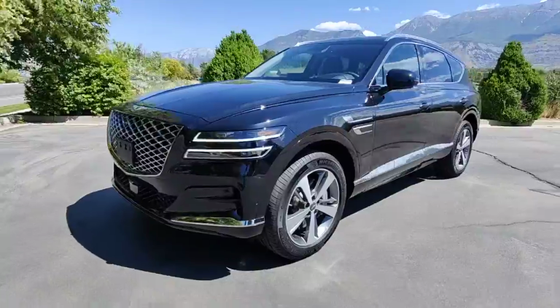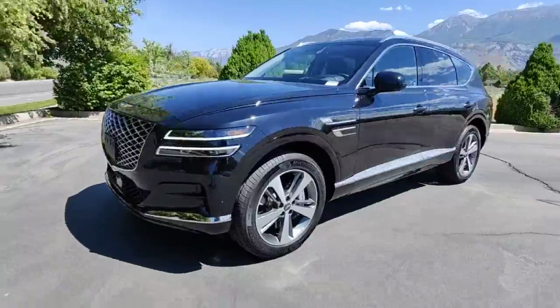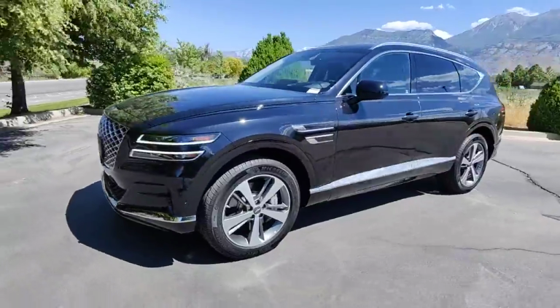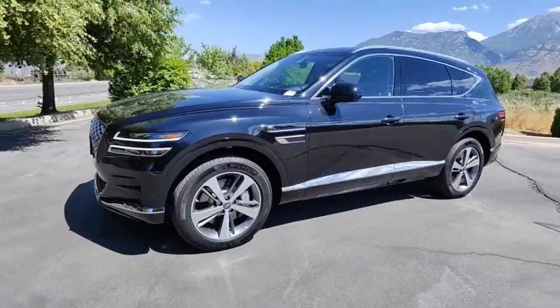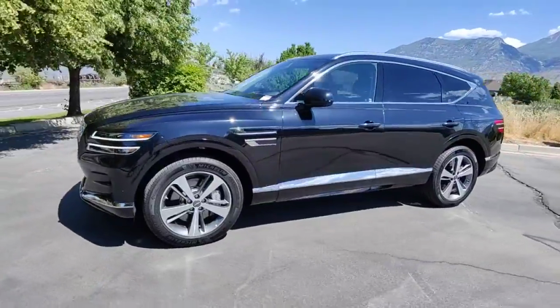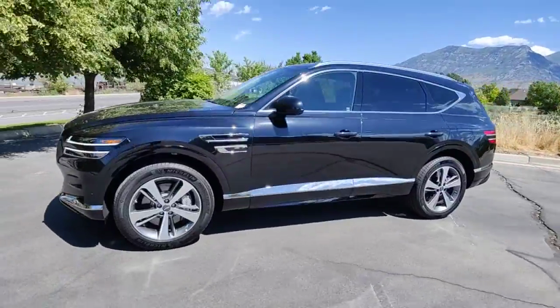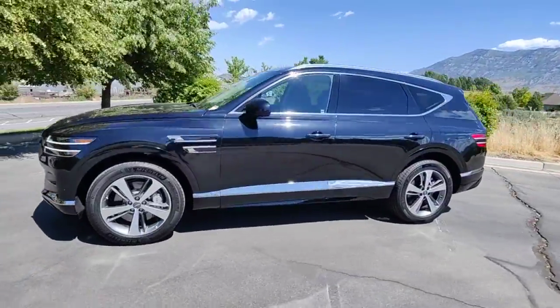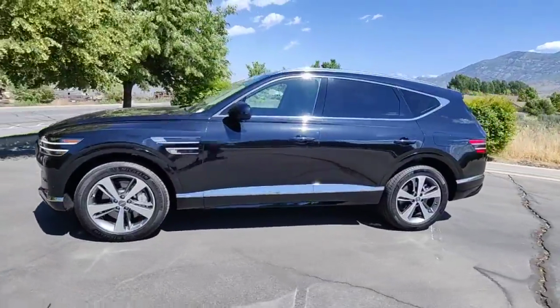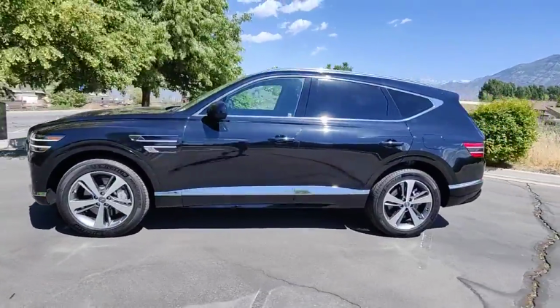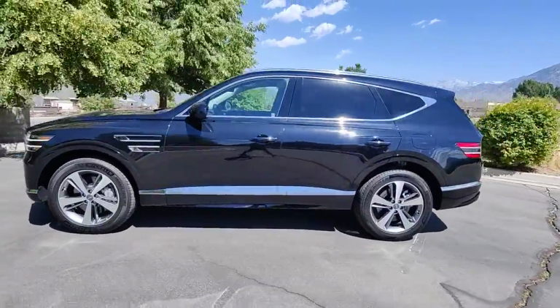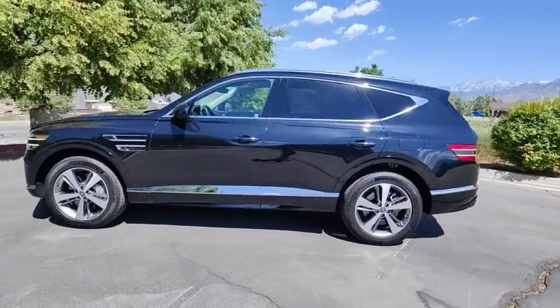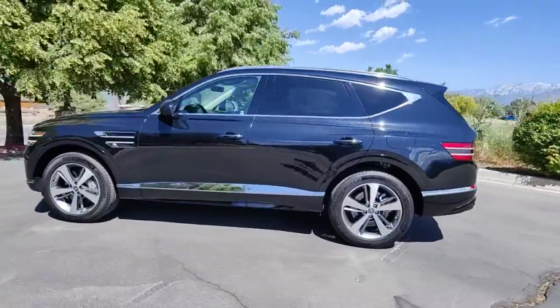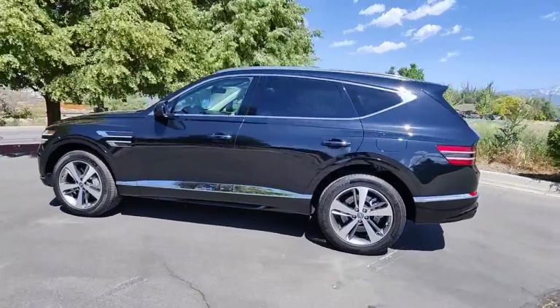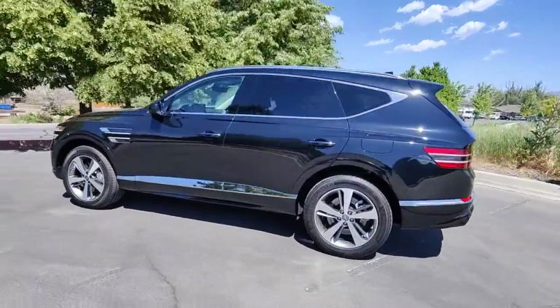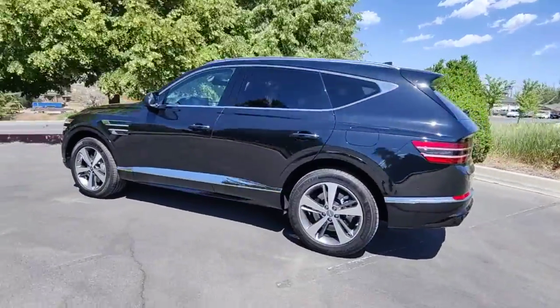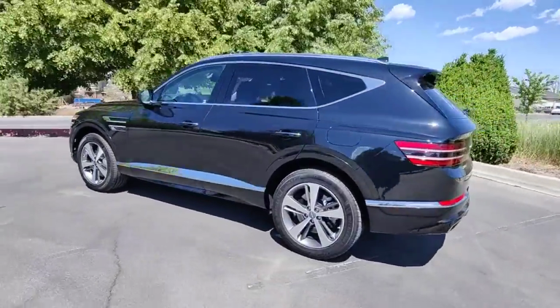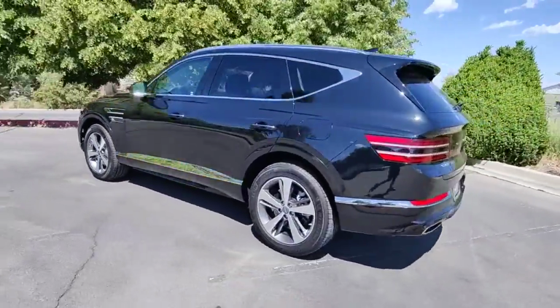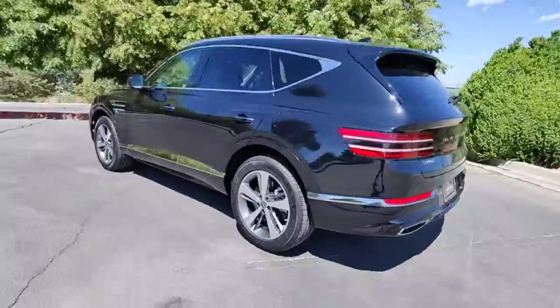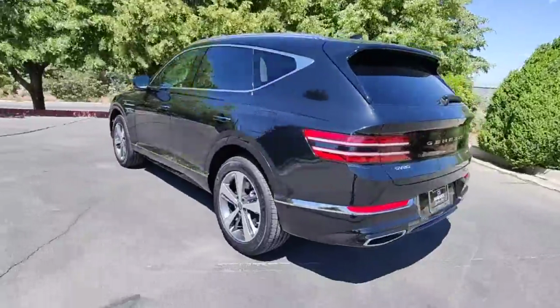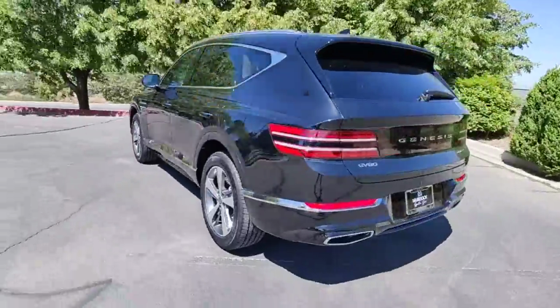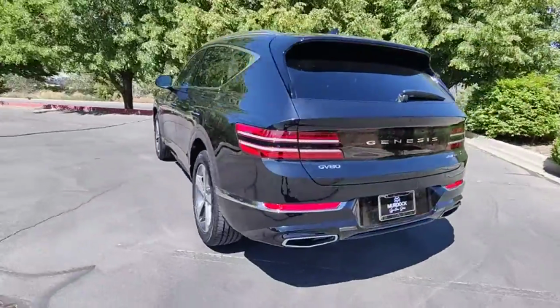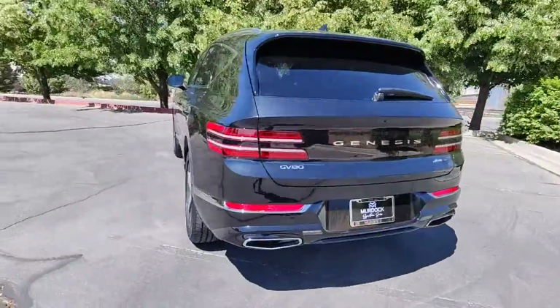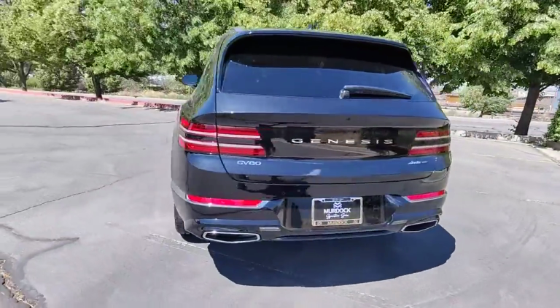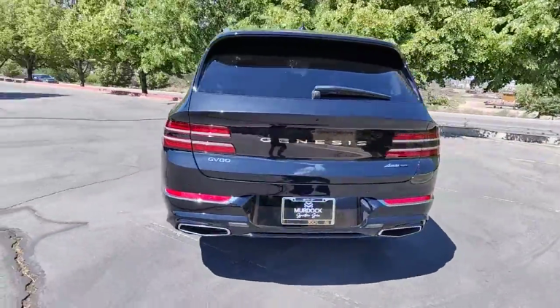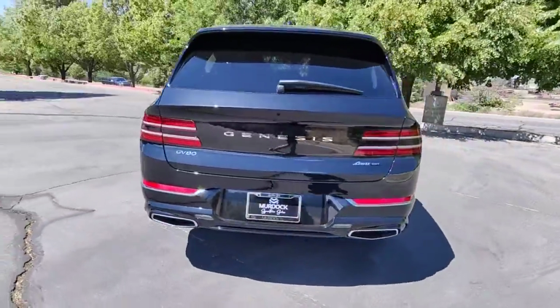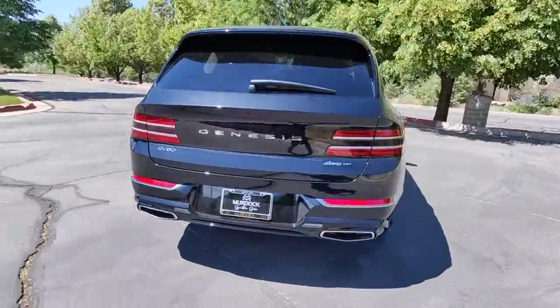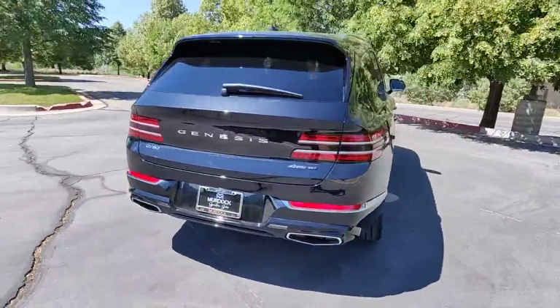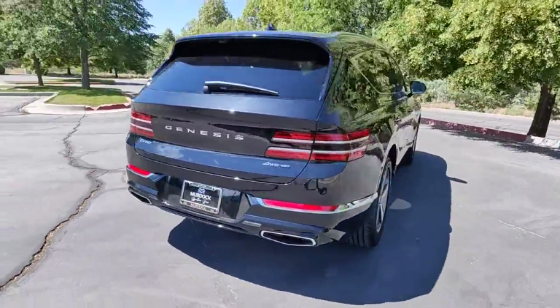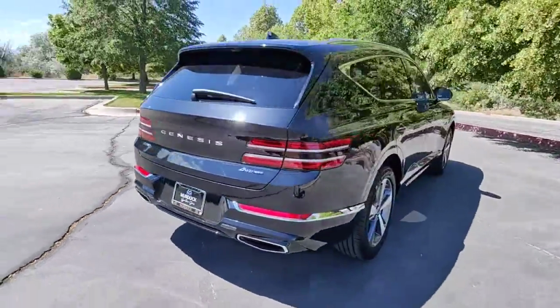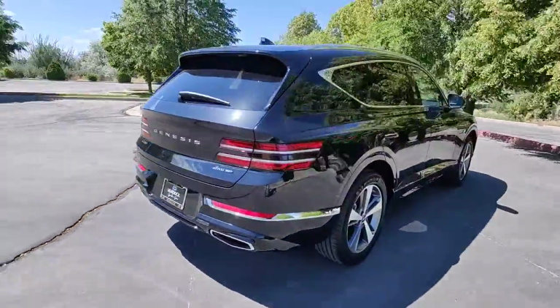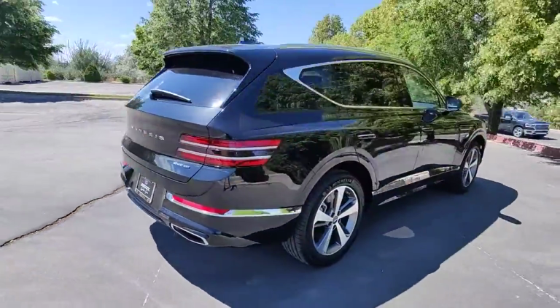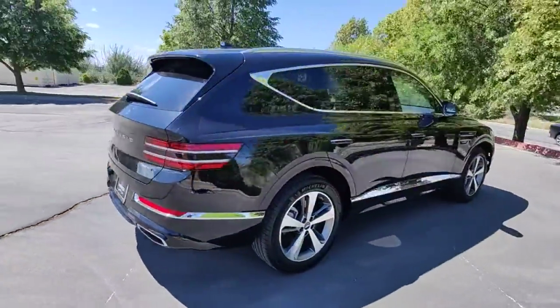Hop into the 2022 Genesis GV80. With less than 5,000 miles on the odometer, this vehicle stands out from the rest.